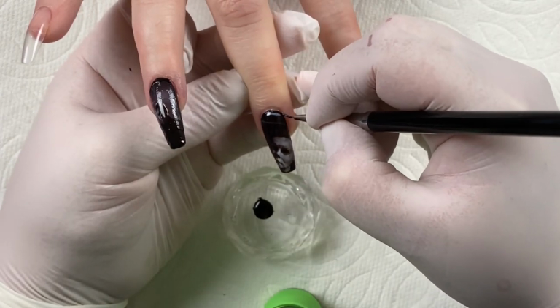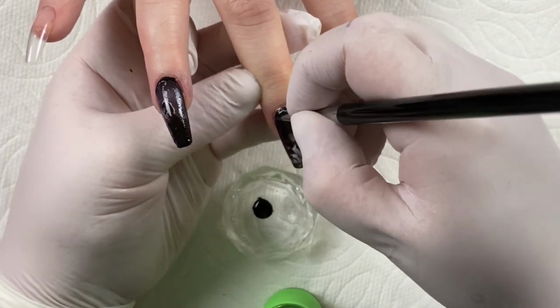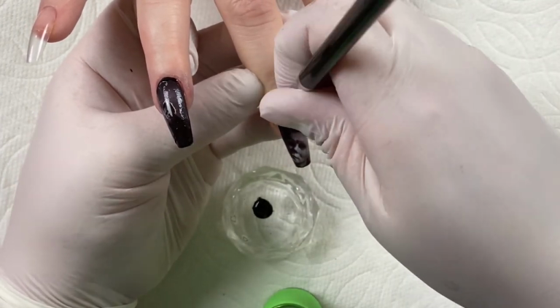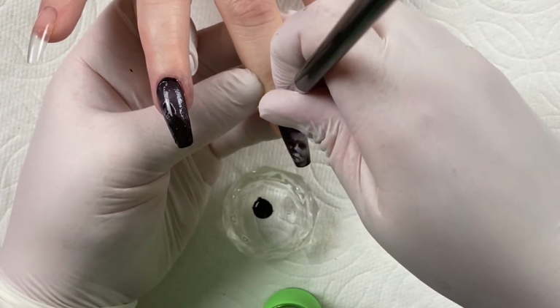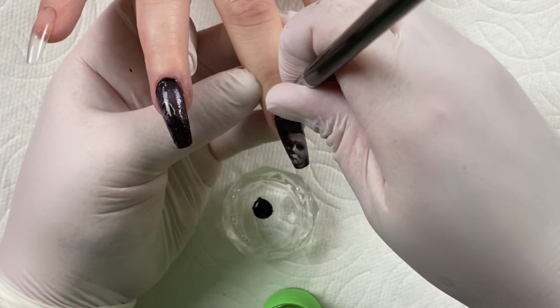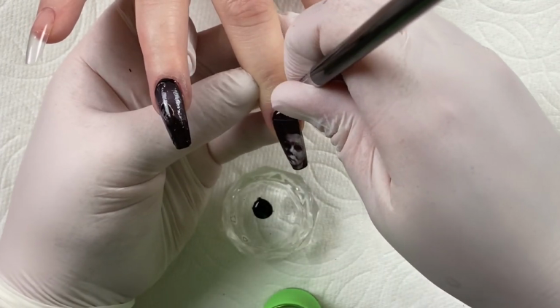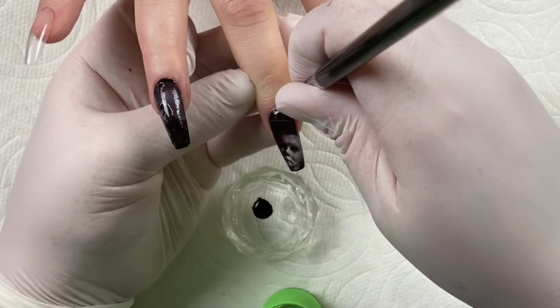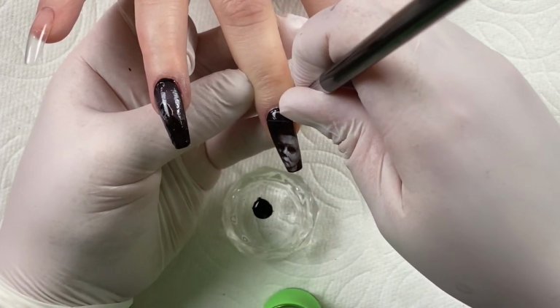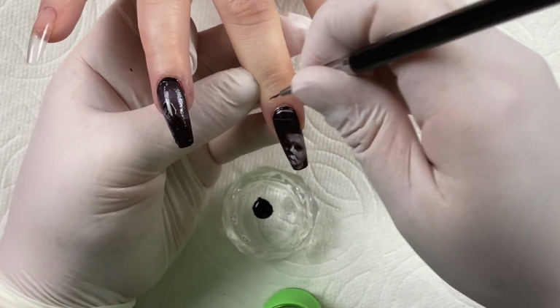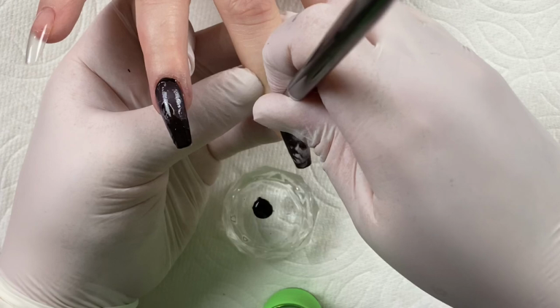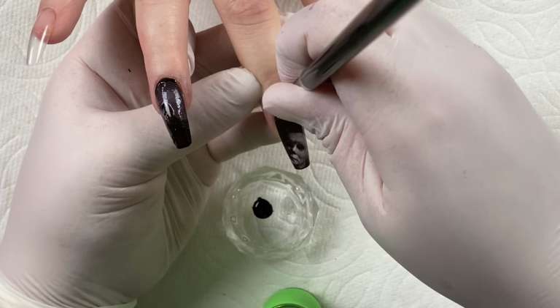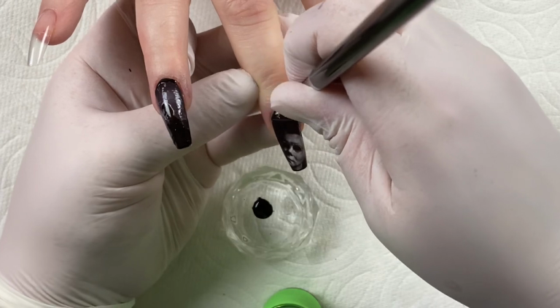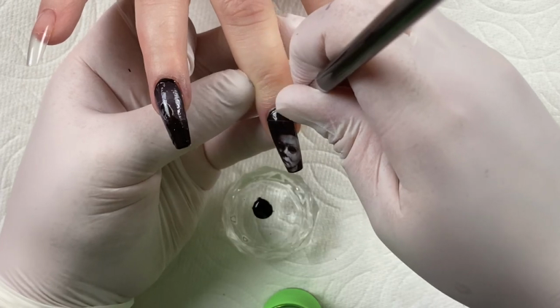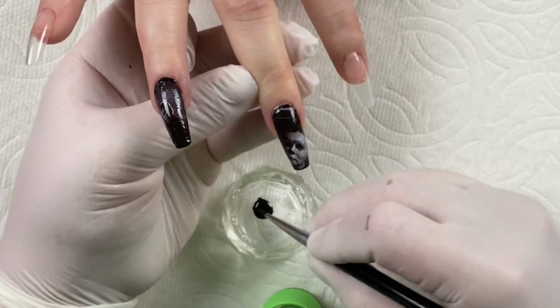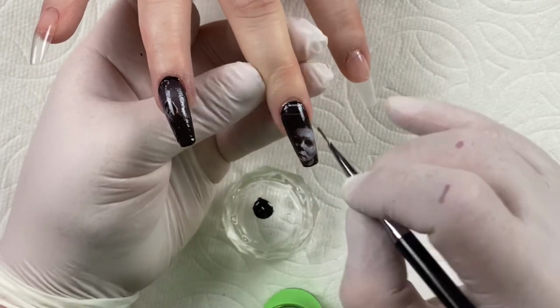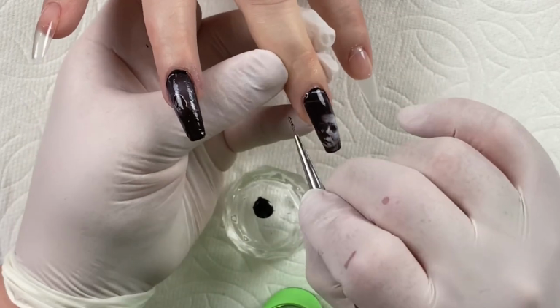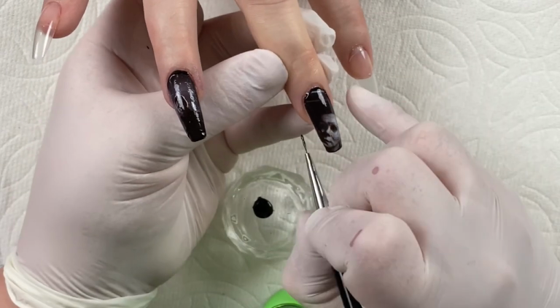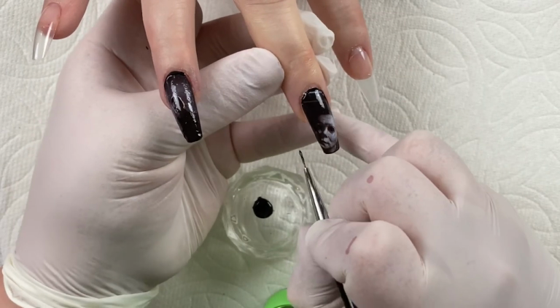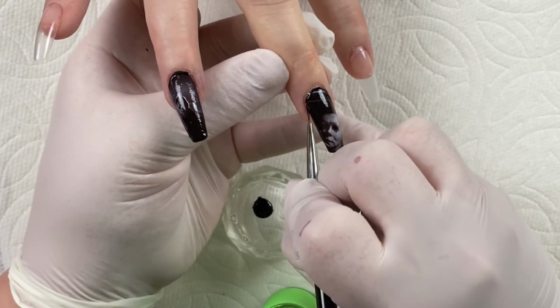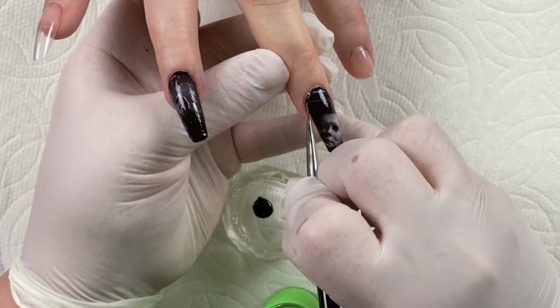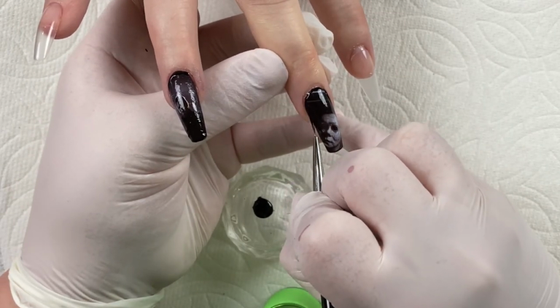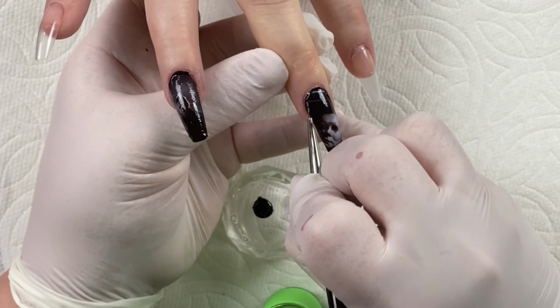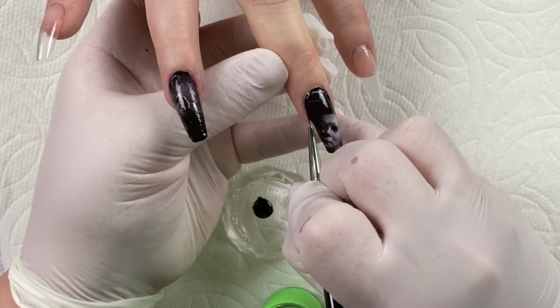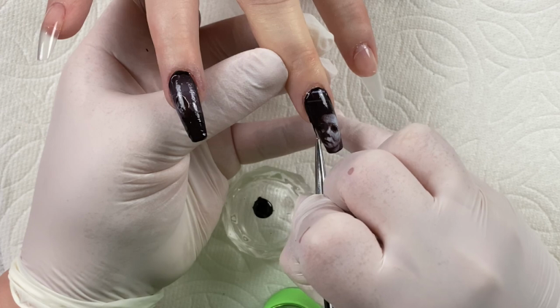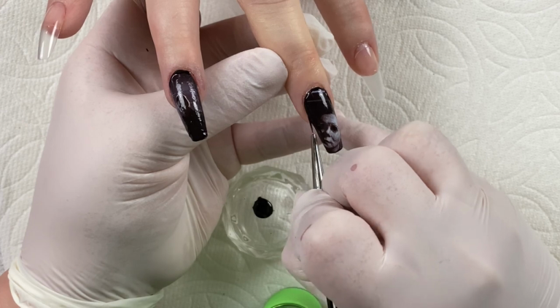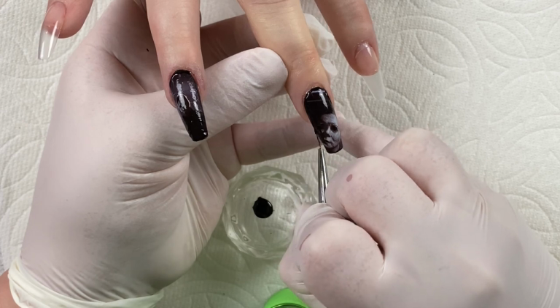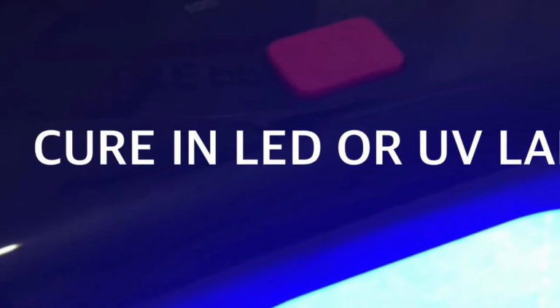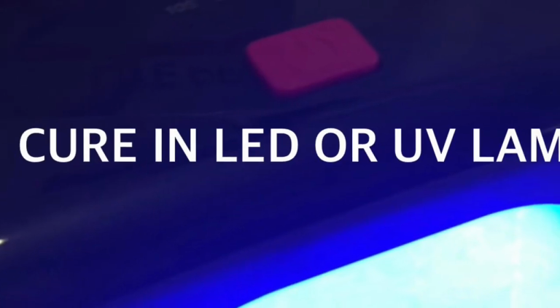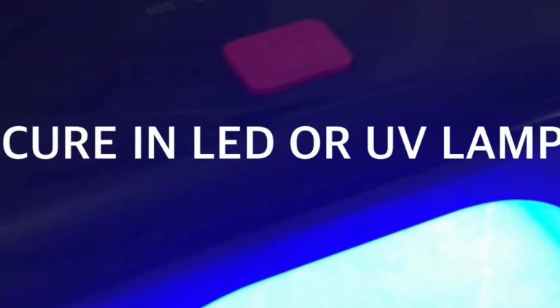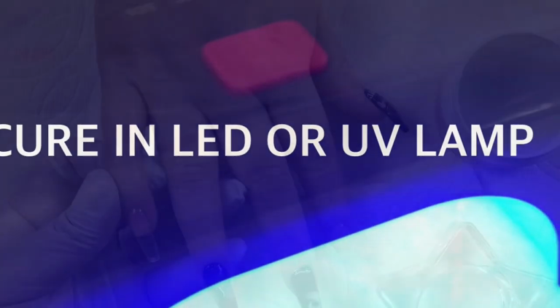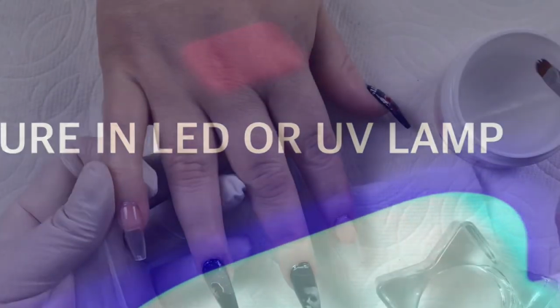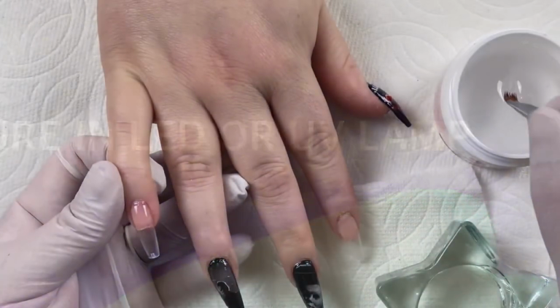Once I'm happy with that black outline, I'm going to have her cure her hand in my LED or UV lamp for a total cure. For black, I do recommend doing a little bit longer — I do a full 60 seconds.